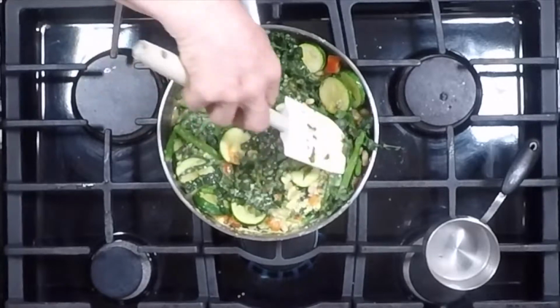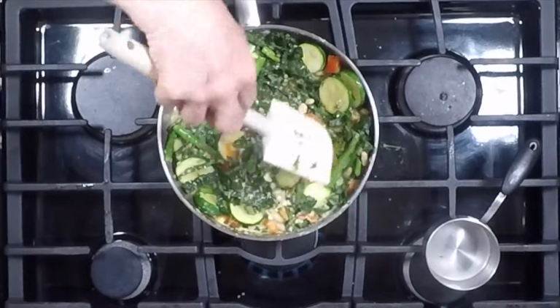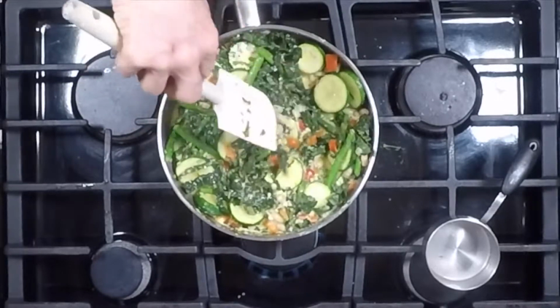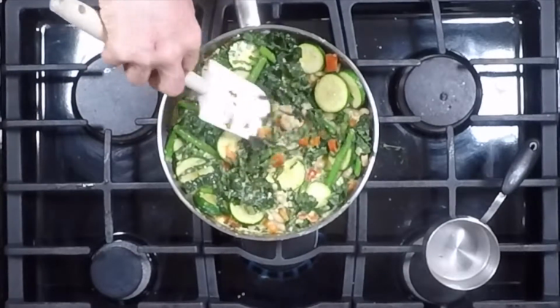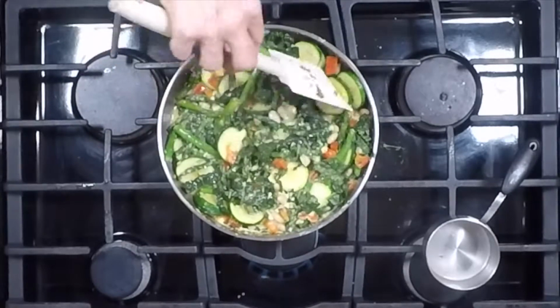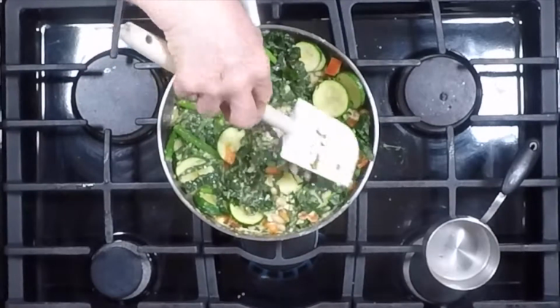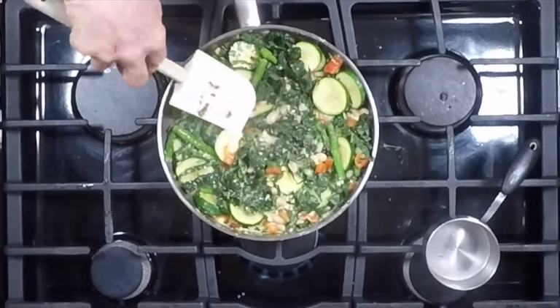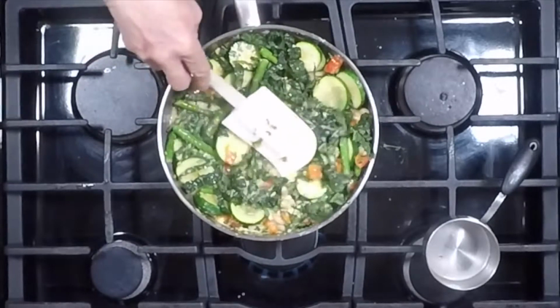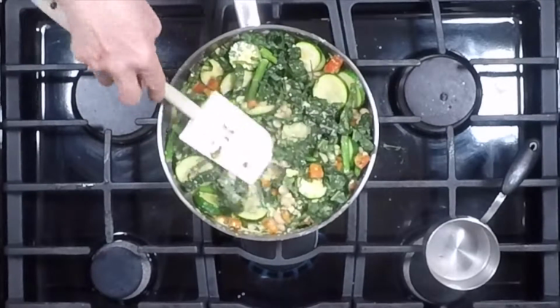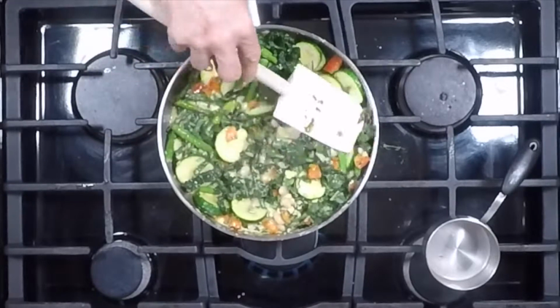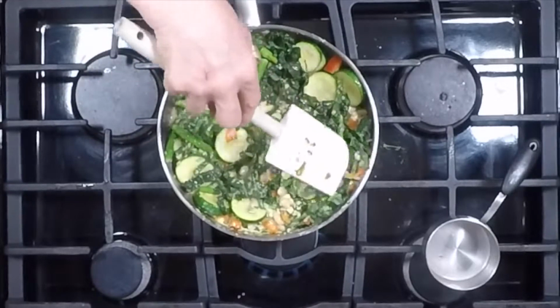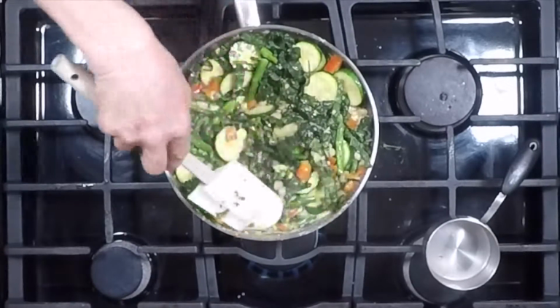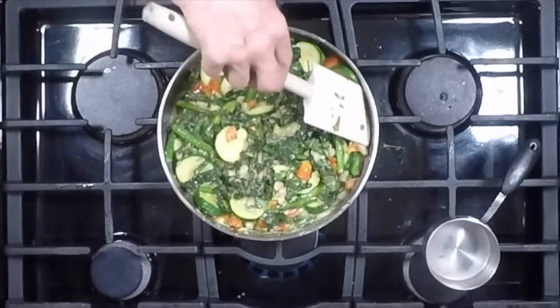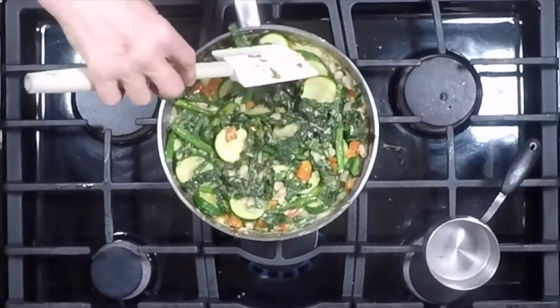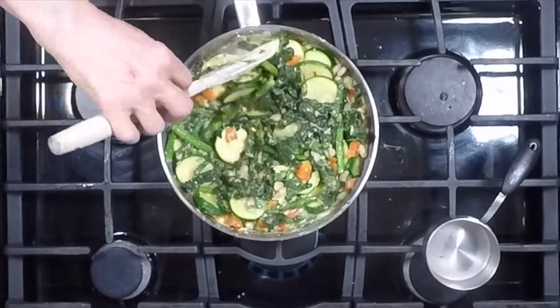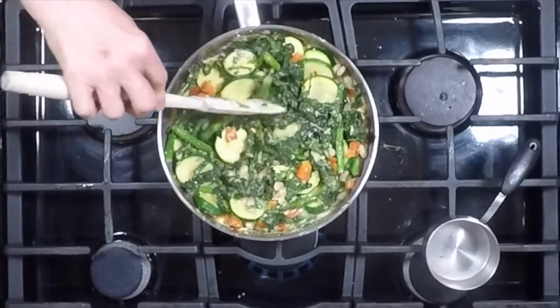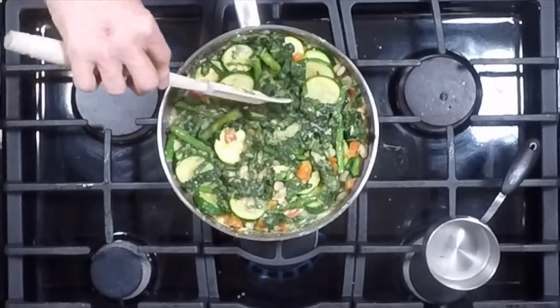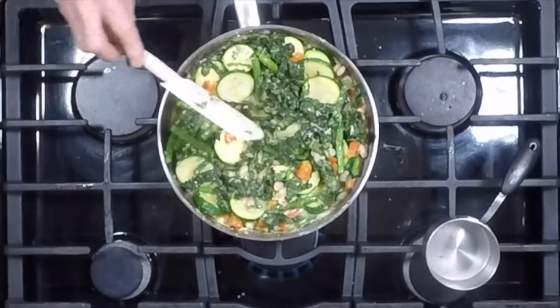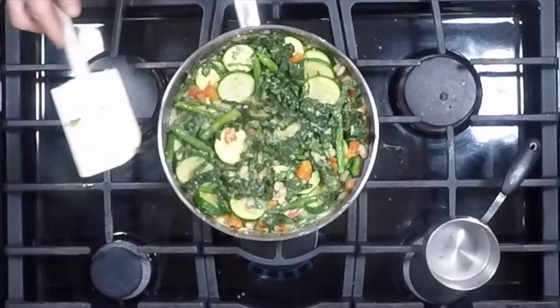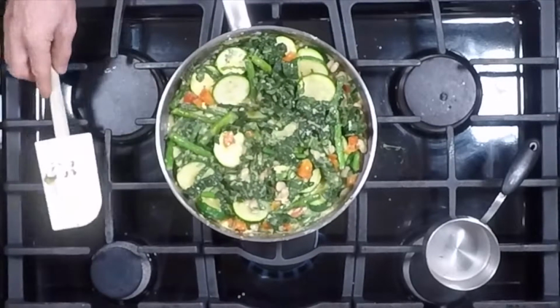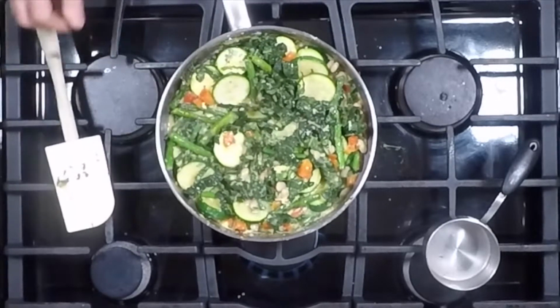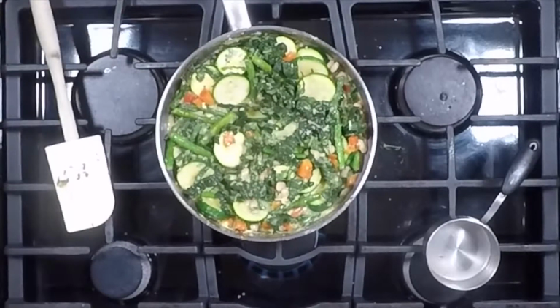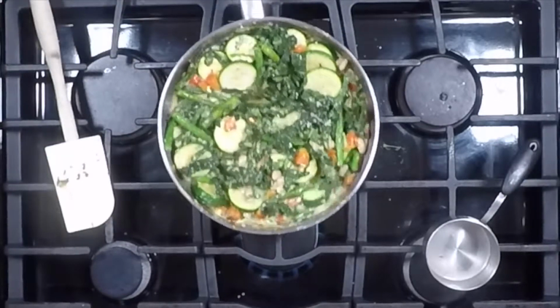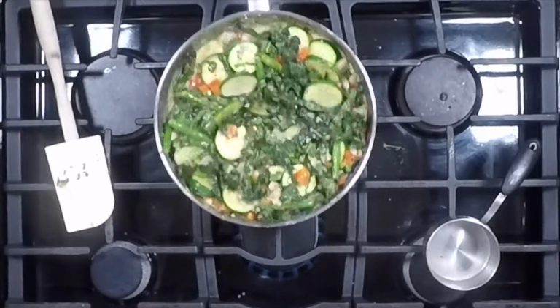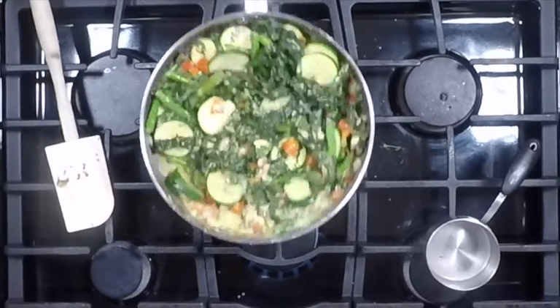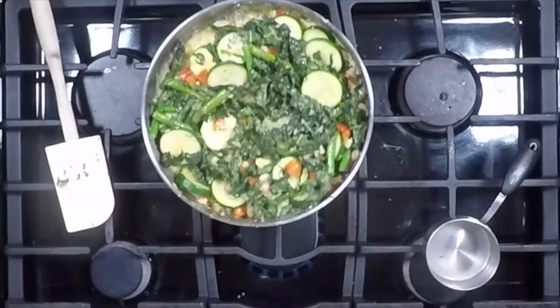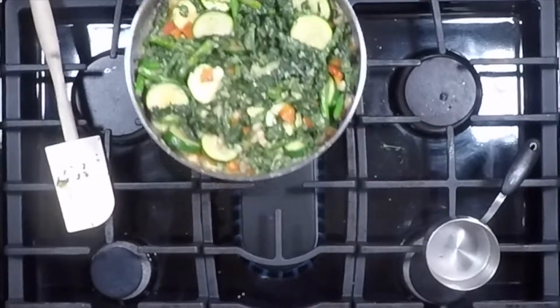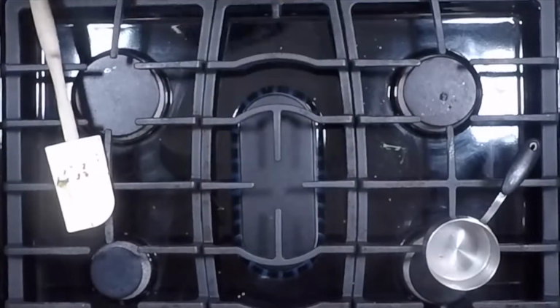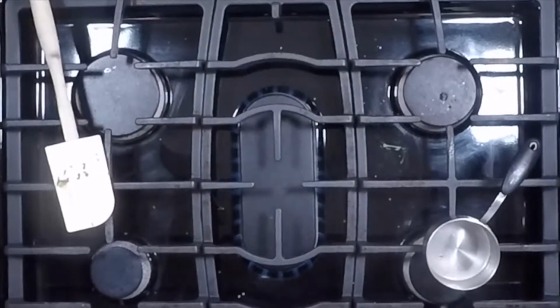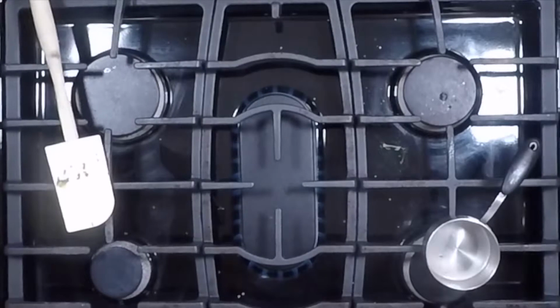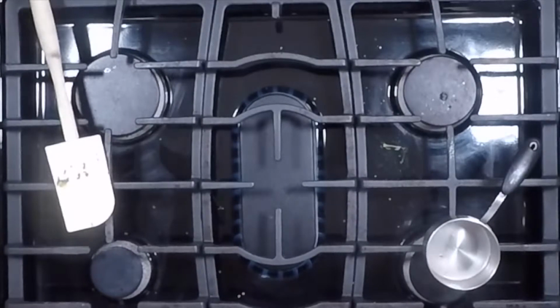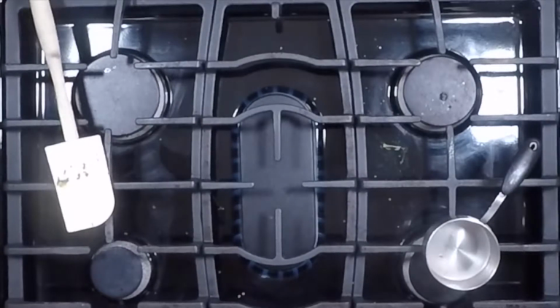Before the eggs get too scrambled — while they're still raw — you pop the whole thing in the oven. I've got the oven at 450 degrees, a super hot oven. Give it one more little shake like that and in the oven it goes.